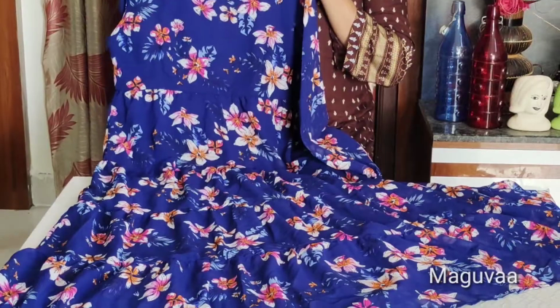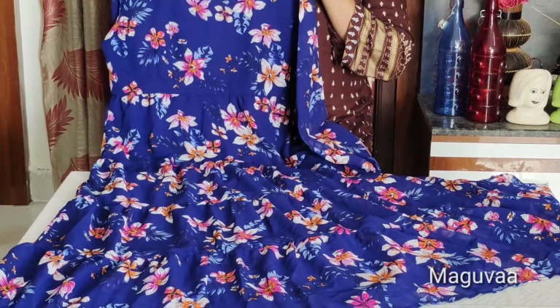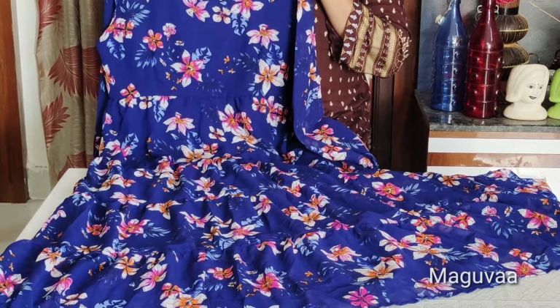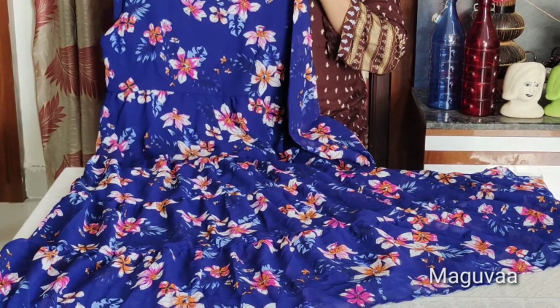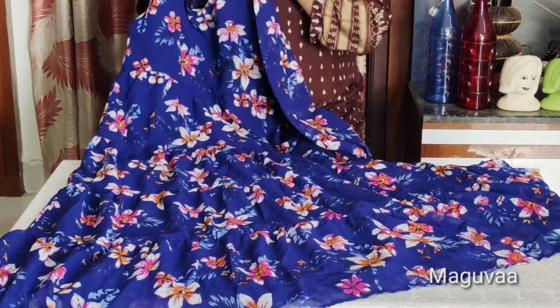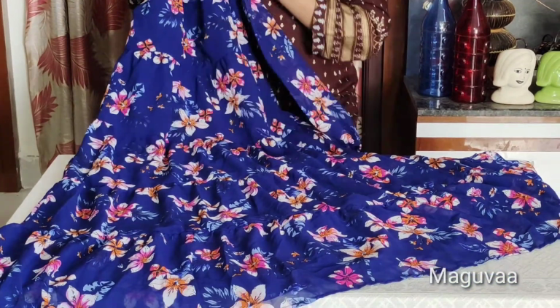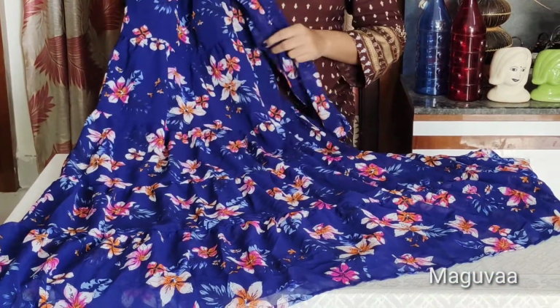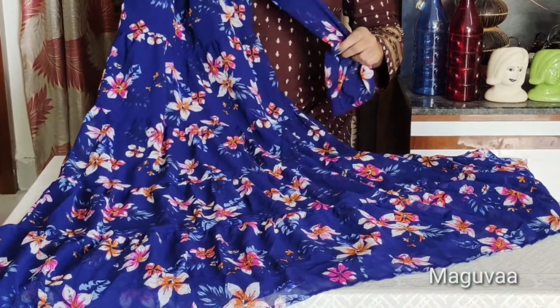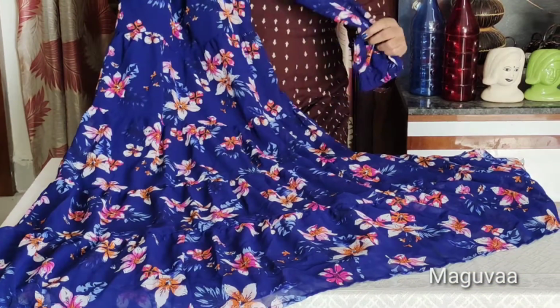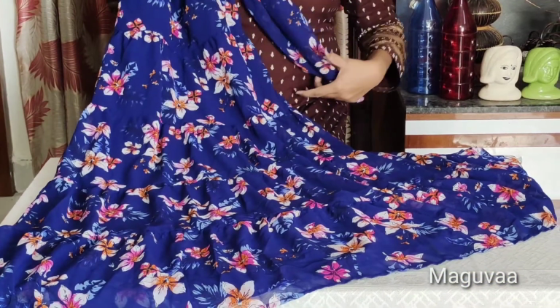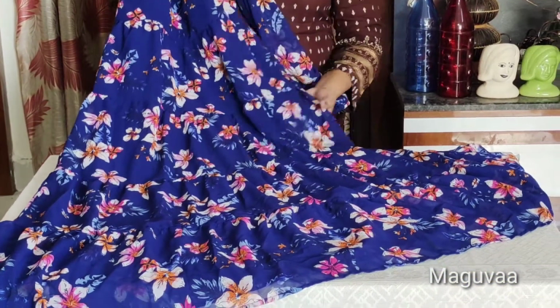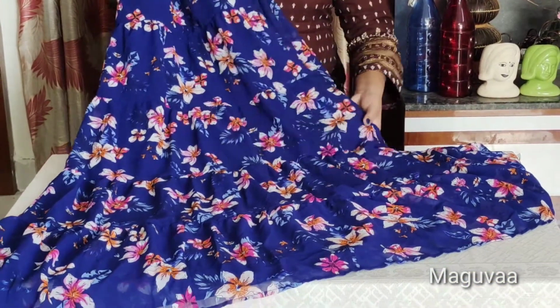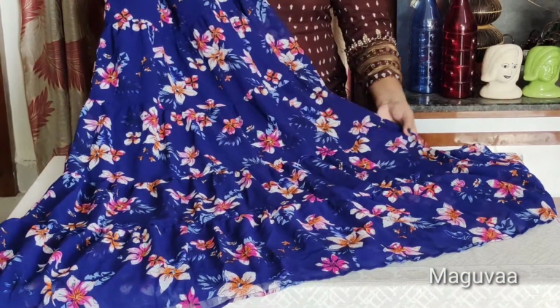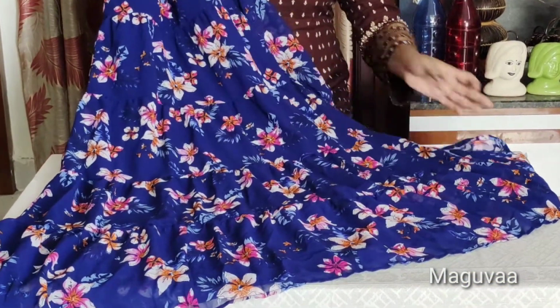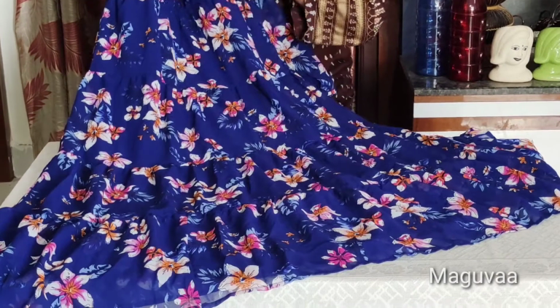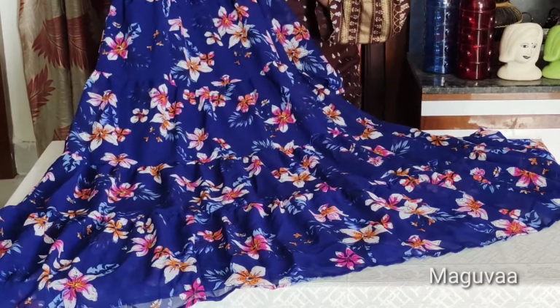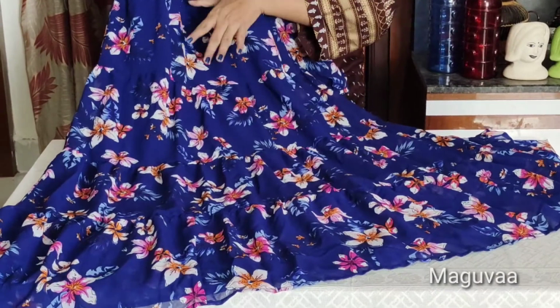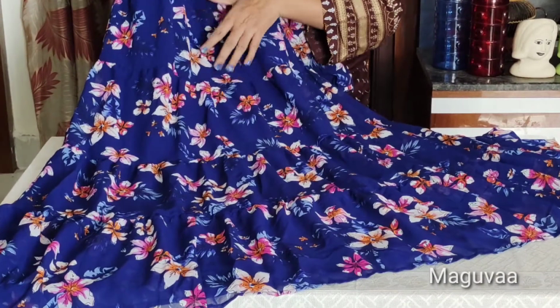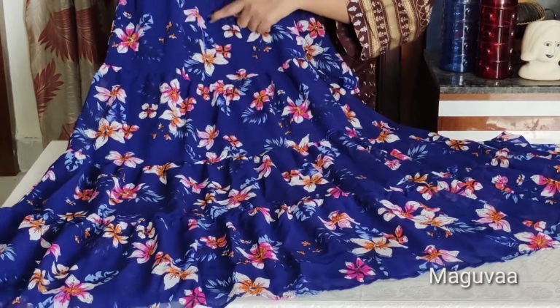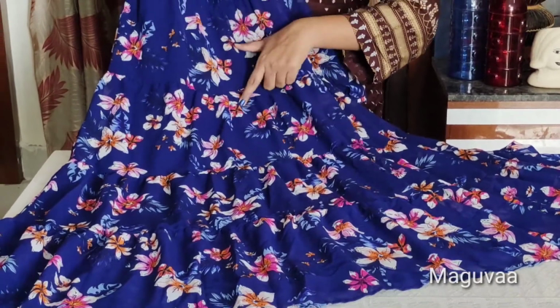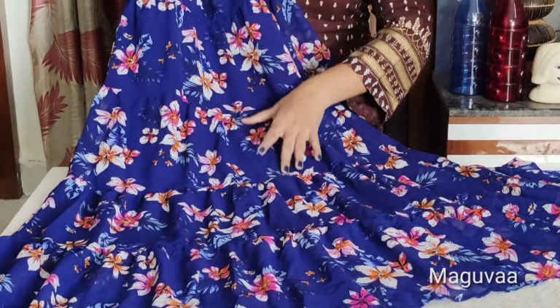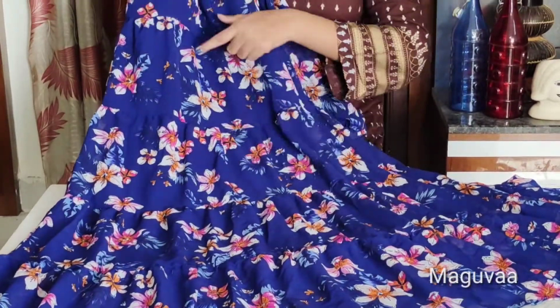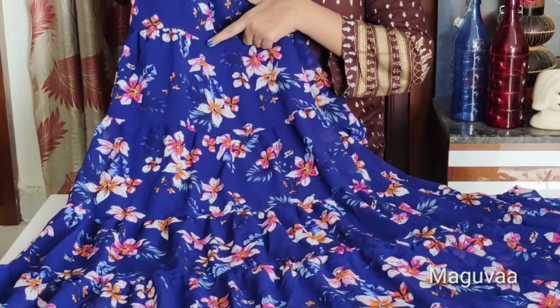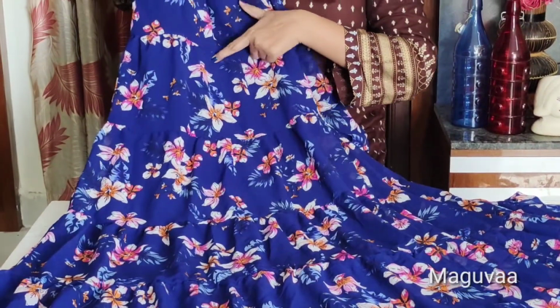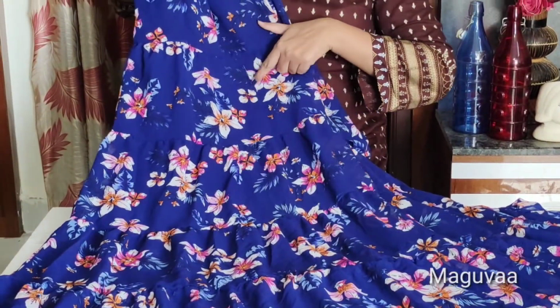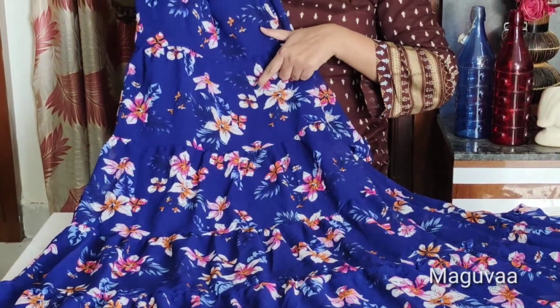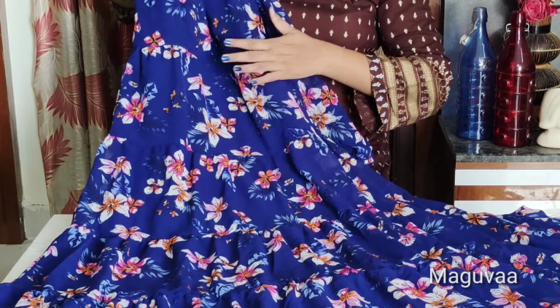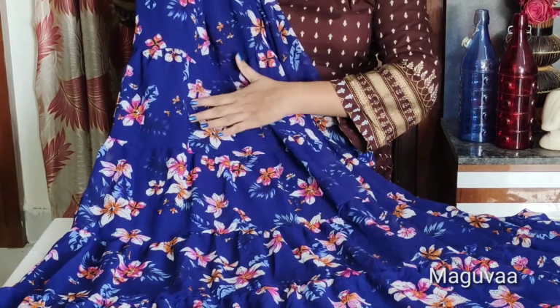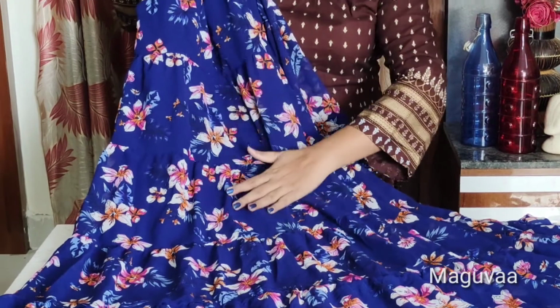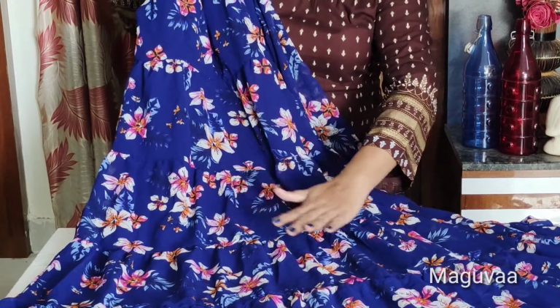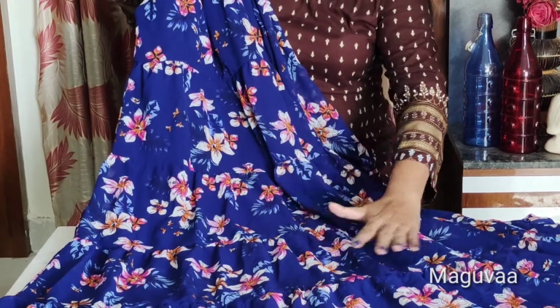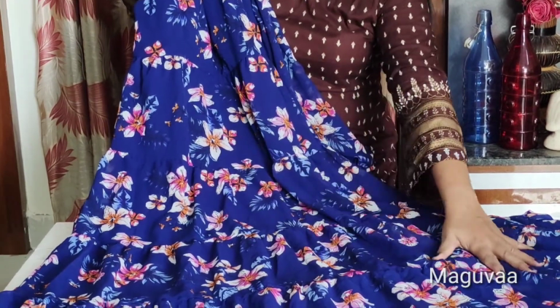It has a very nice dress with a nice bright color. If you want to choose the dress, it has layers and layers. It has pleats and 4 layers.